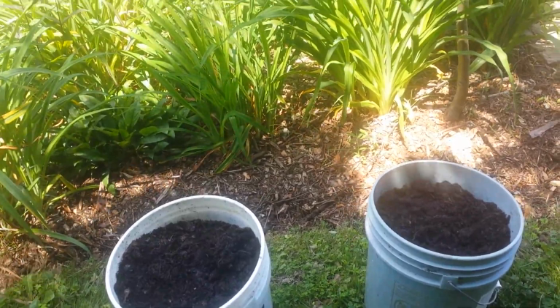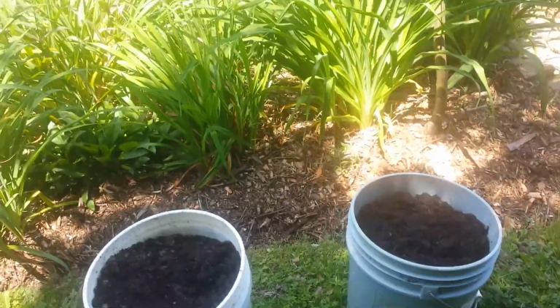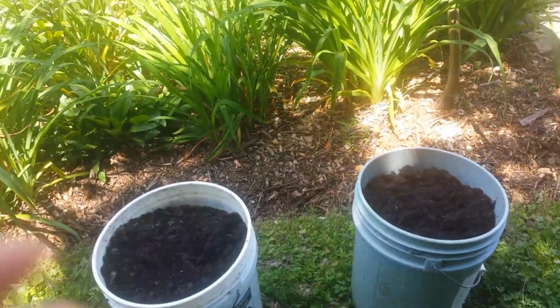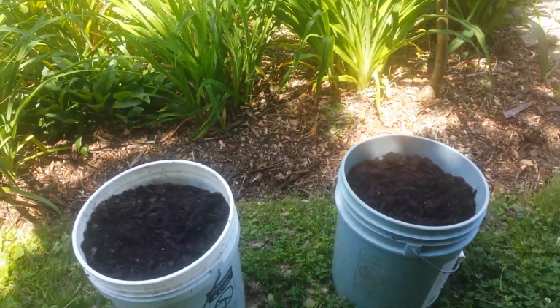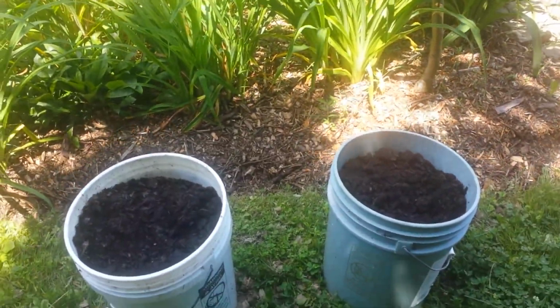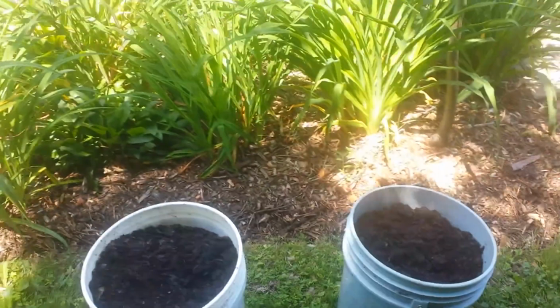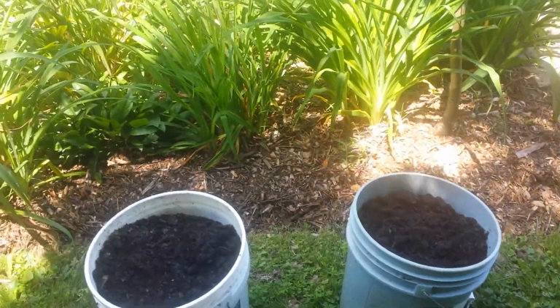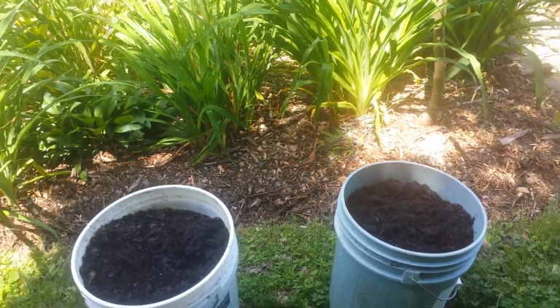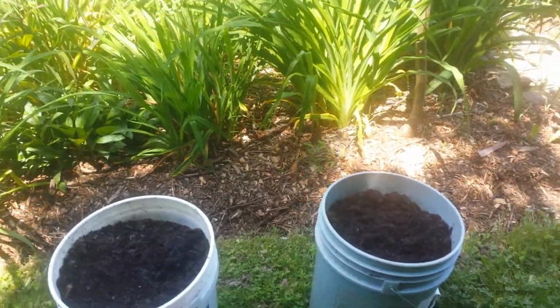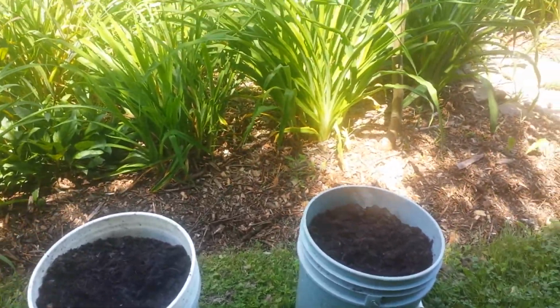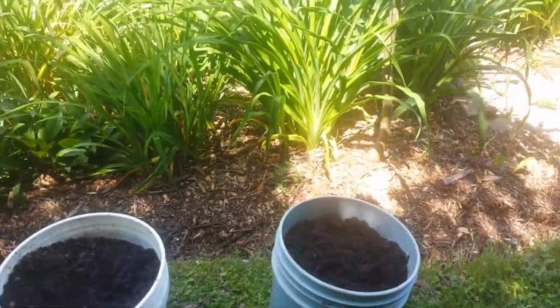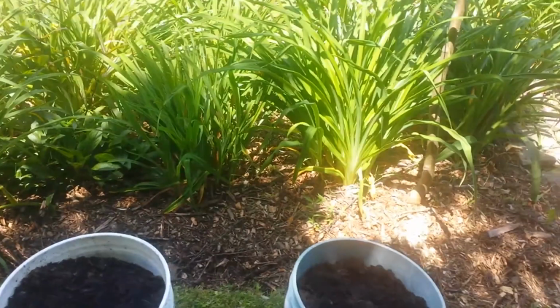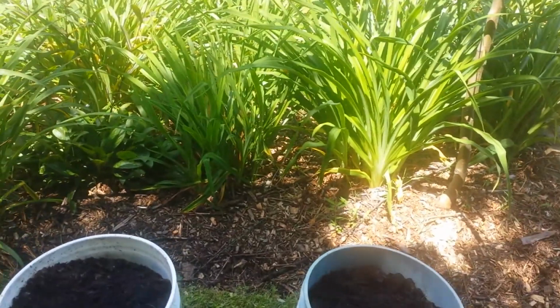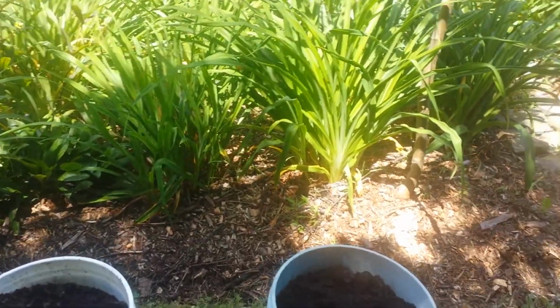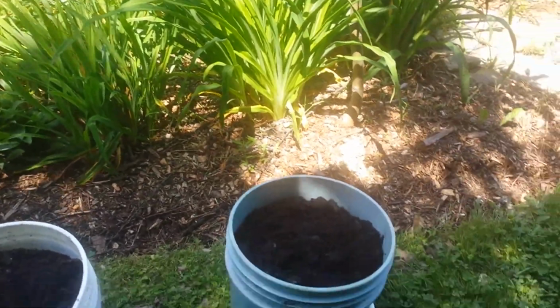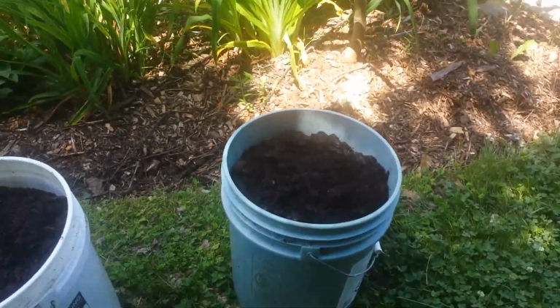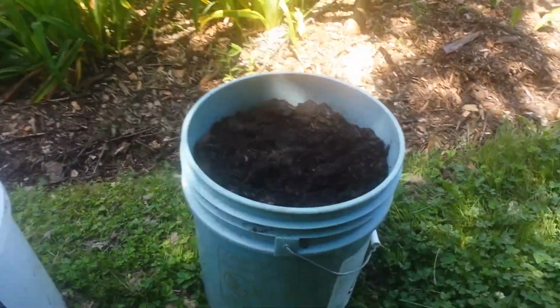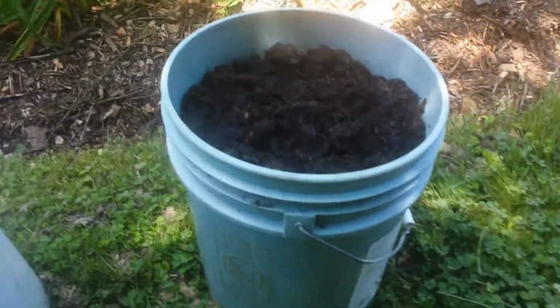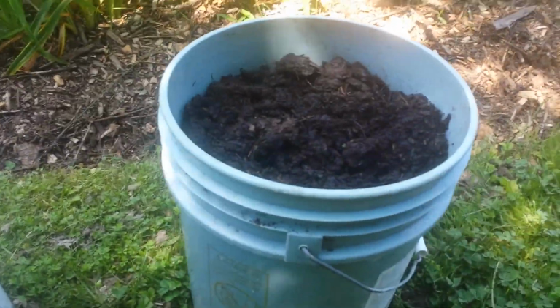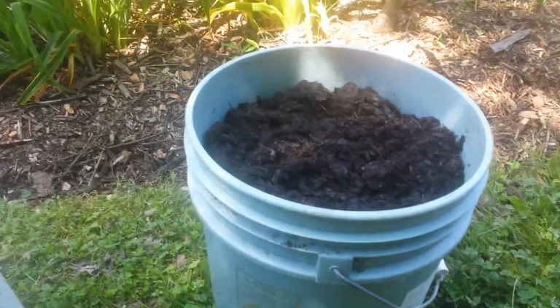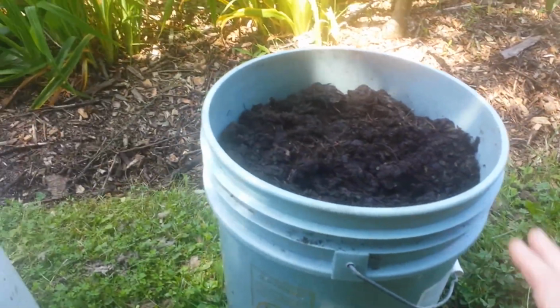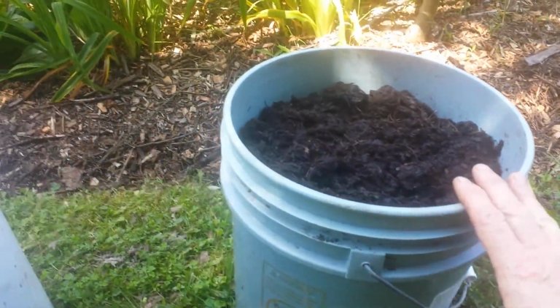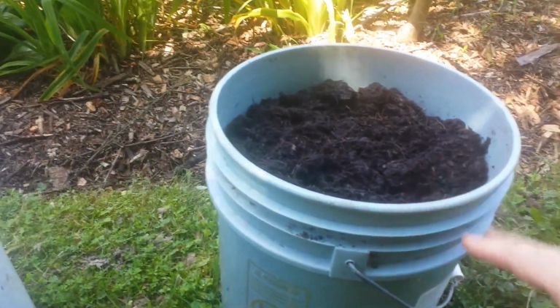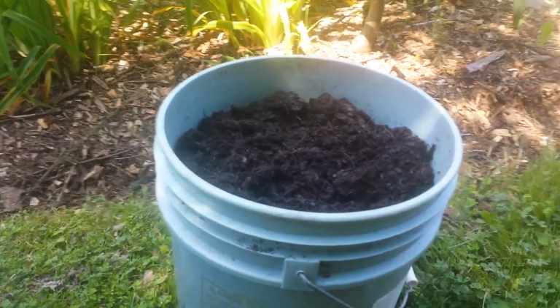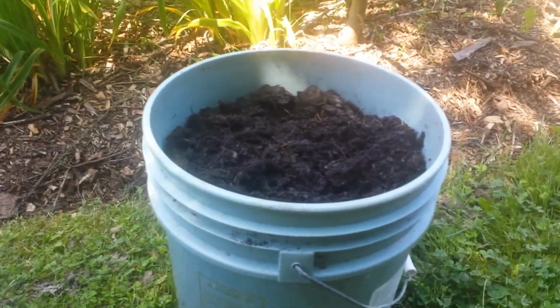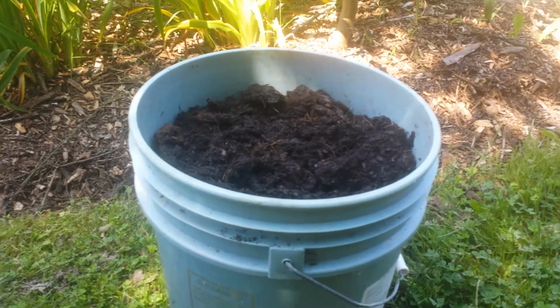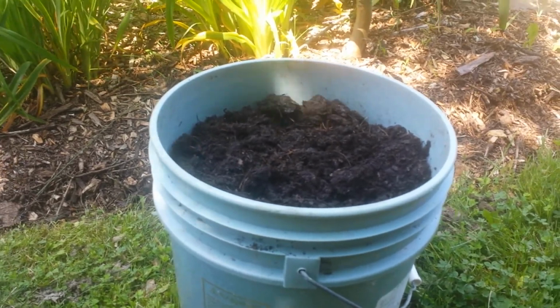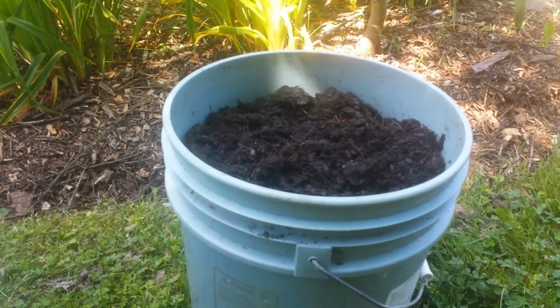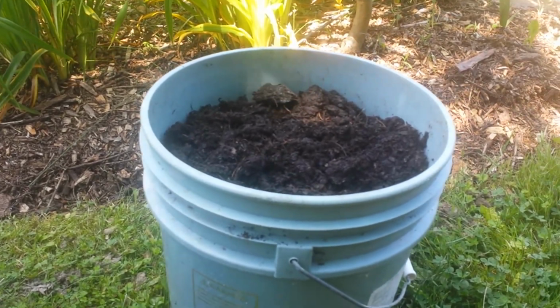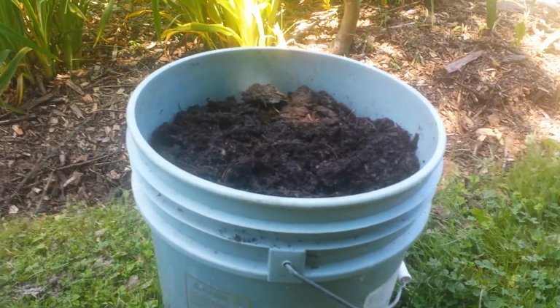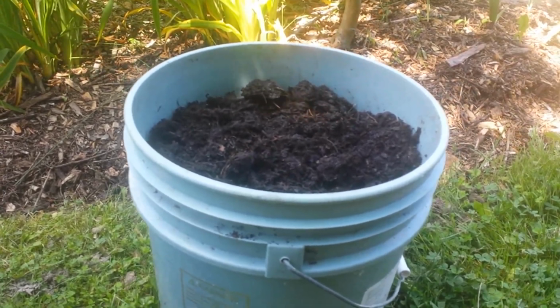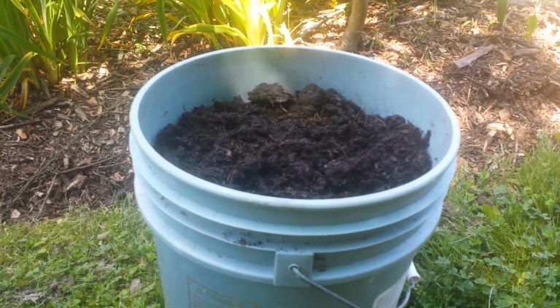Hey YouTube, we're live here in my garden. I just wanted to show you I had some sweet potato slips that were extra, and I saw a great video on planting them in a five gallon bucket, so I thought I'd try it out.